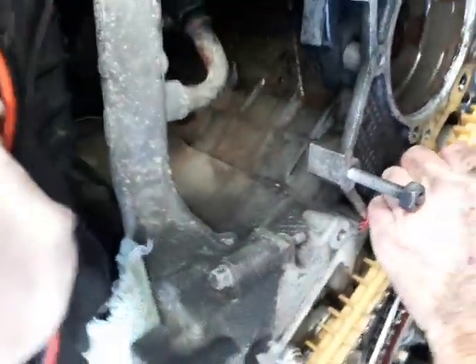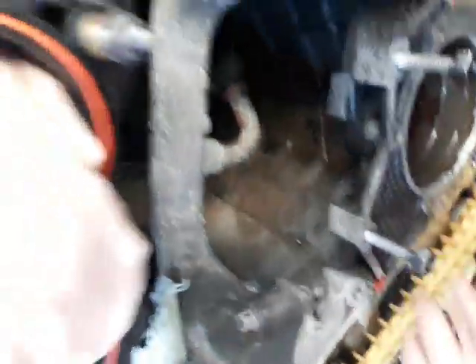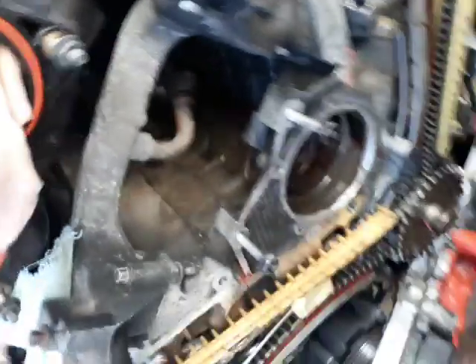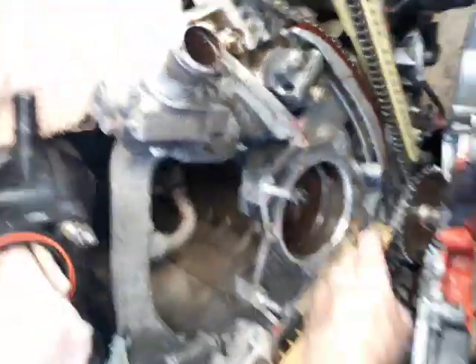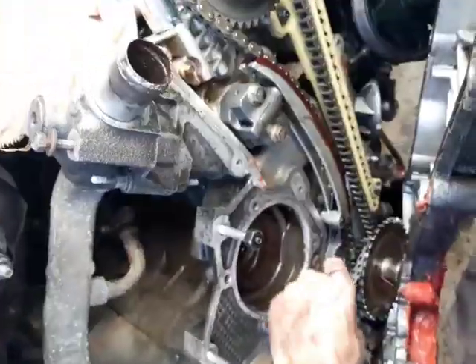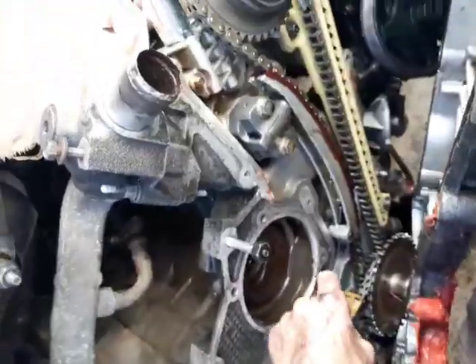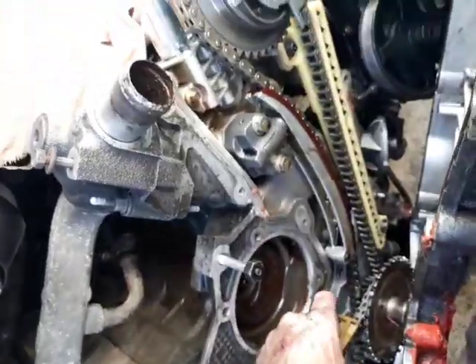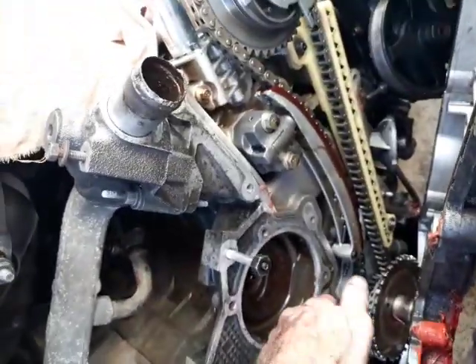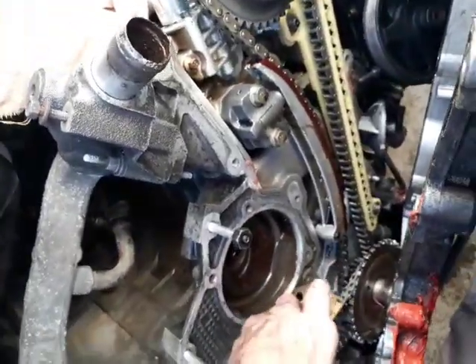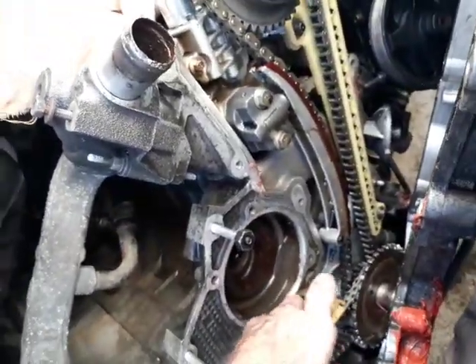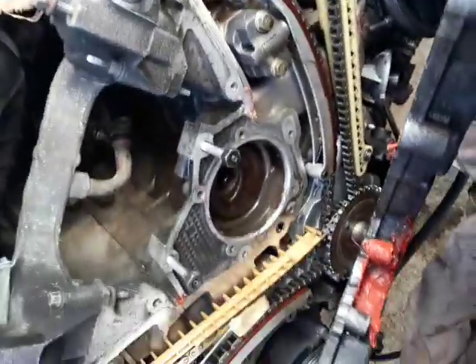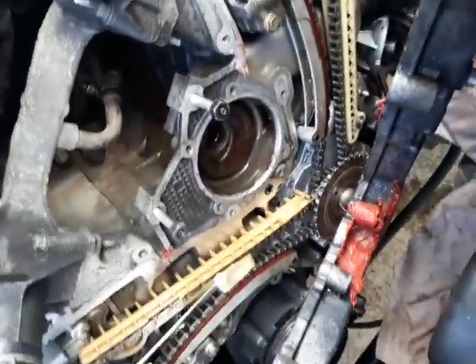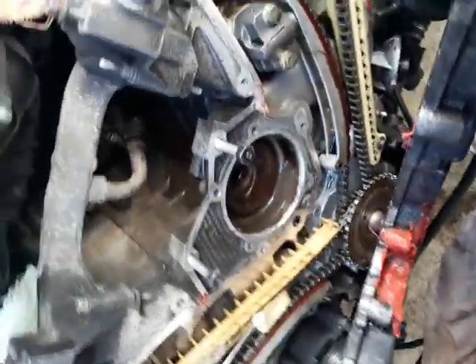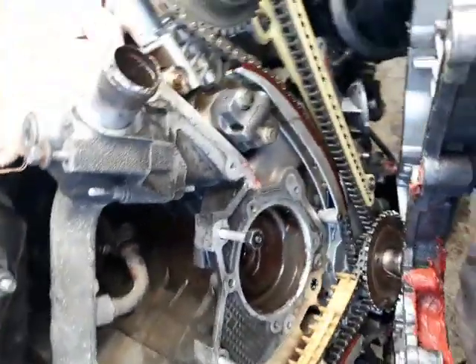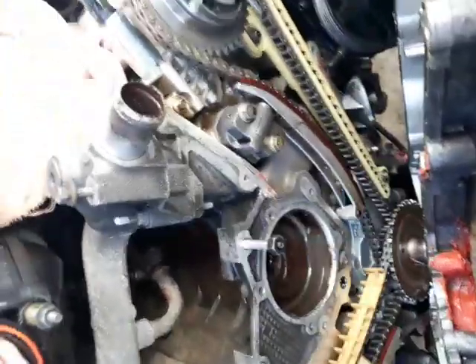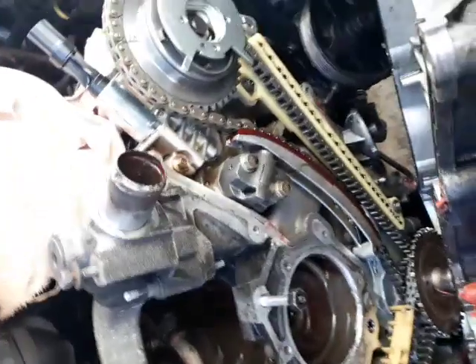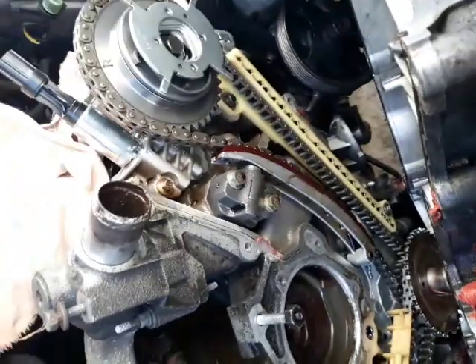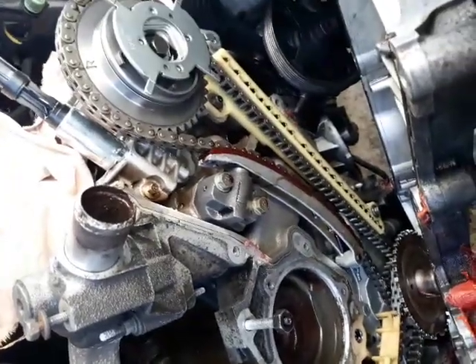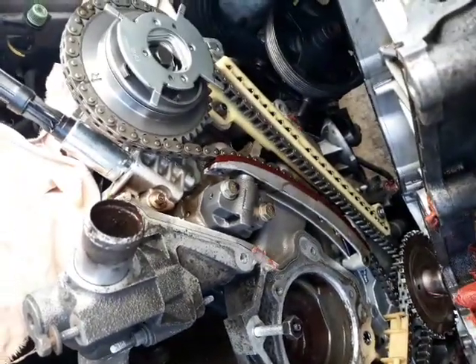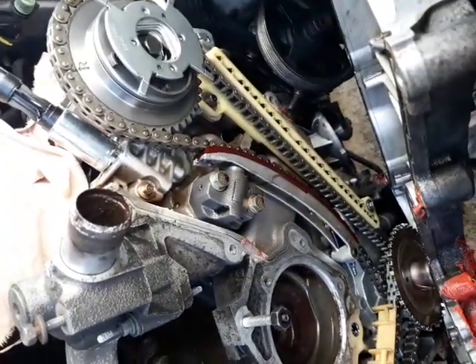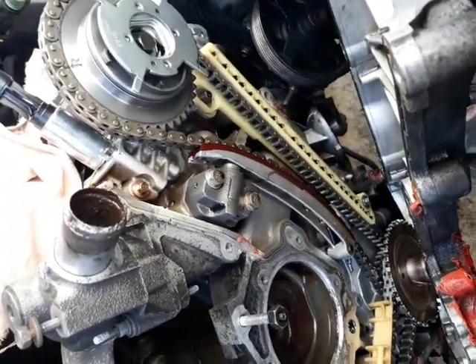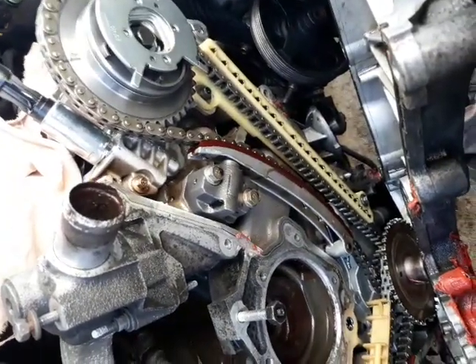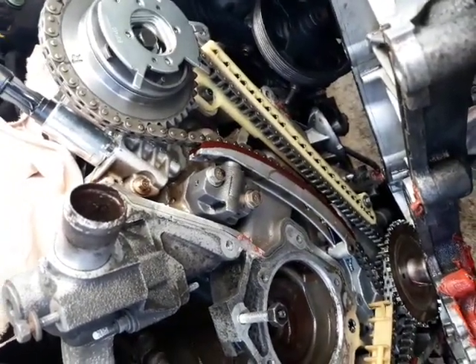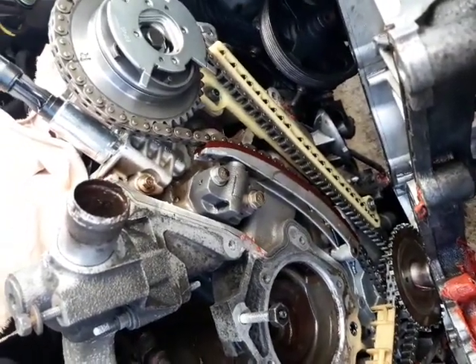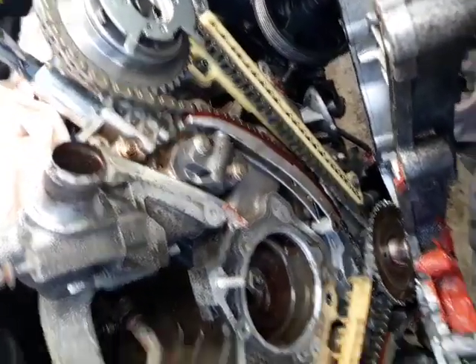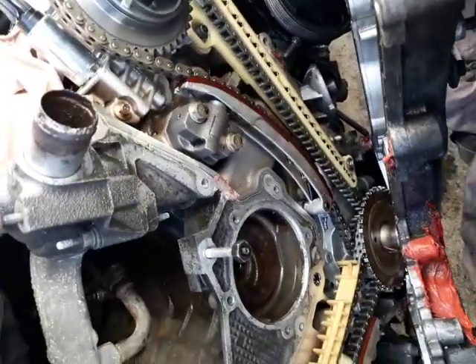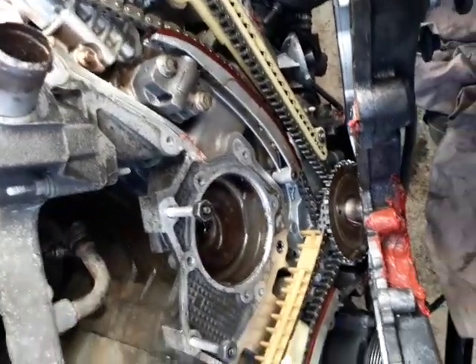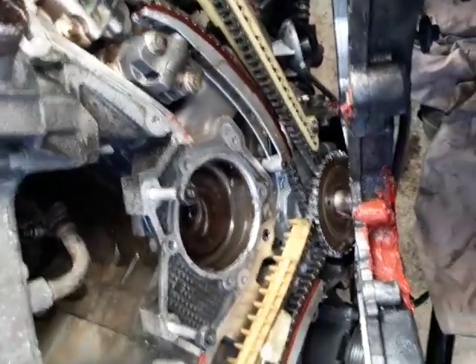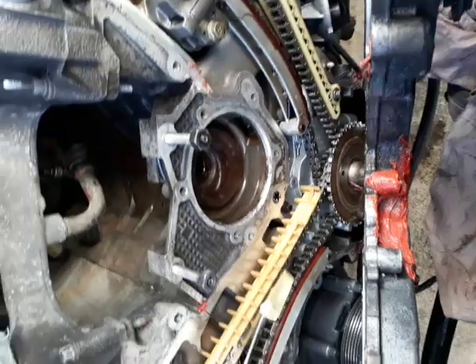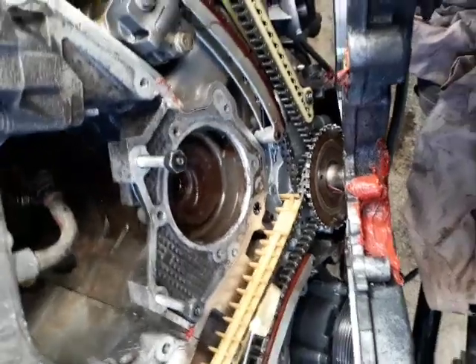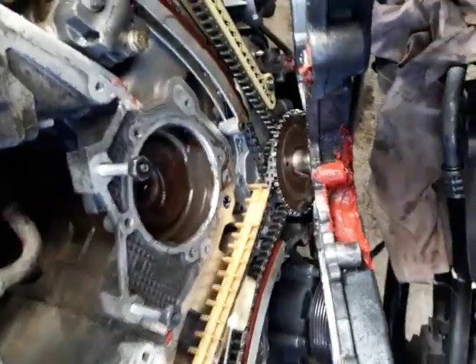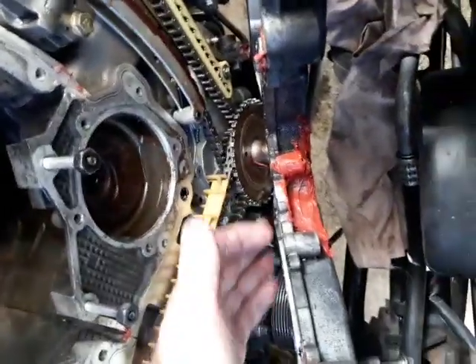You can't see that with the cover on, so you don't know what's going on down in there. But I'm real happy with the condition of my components. I'll just make sure everything is in time.